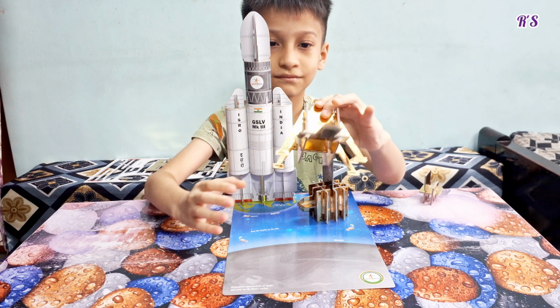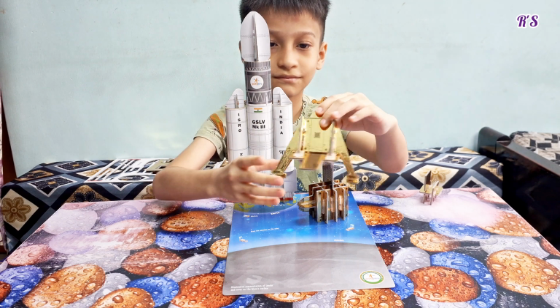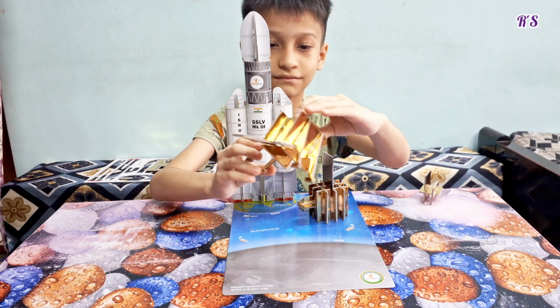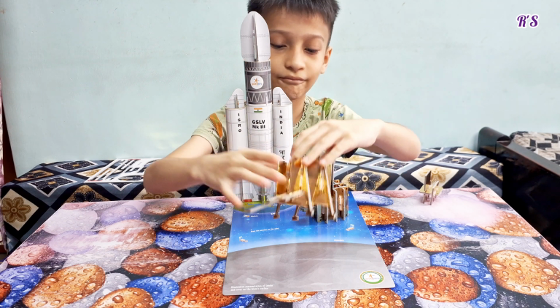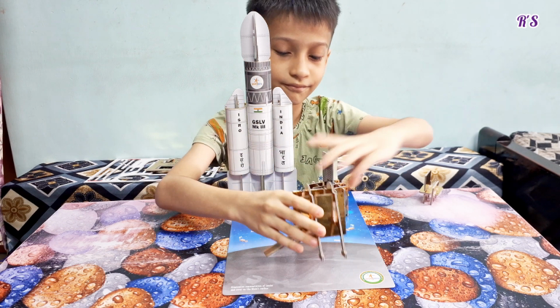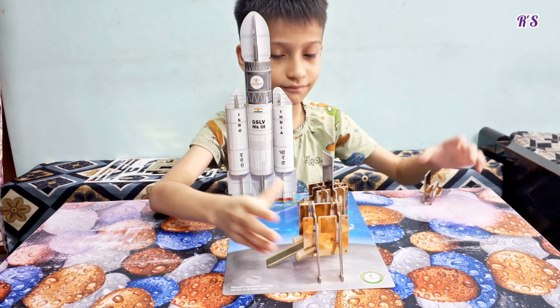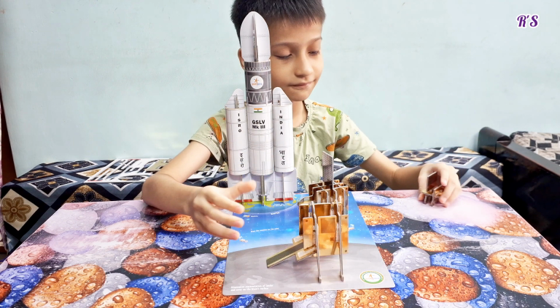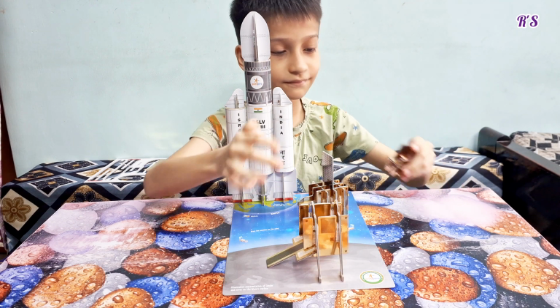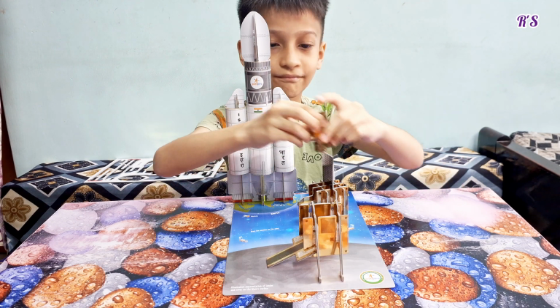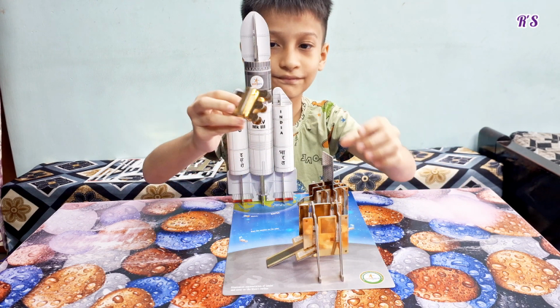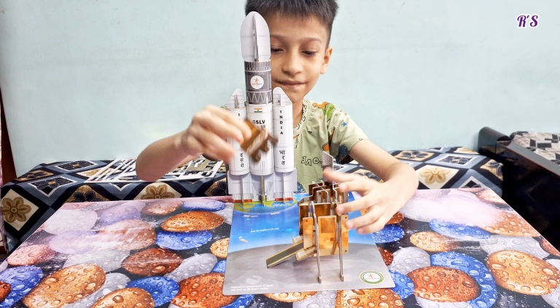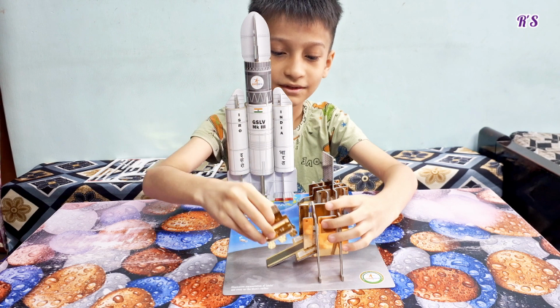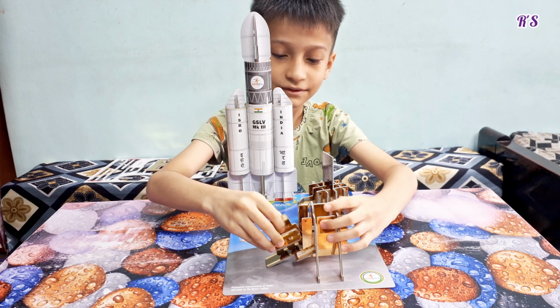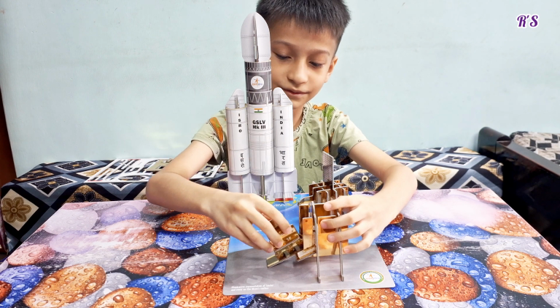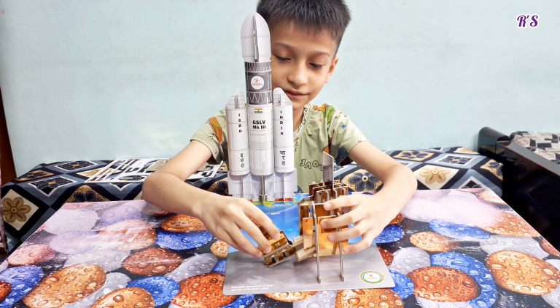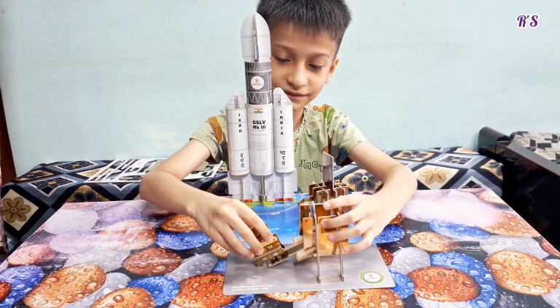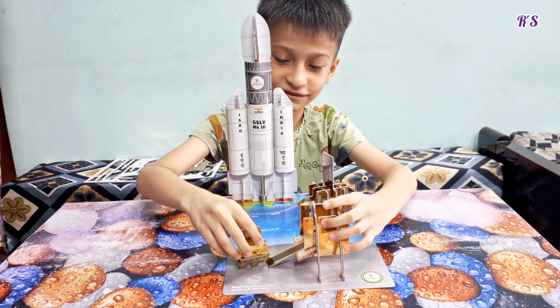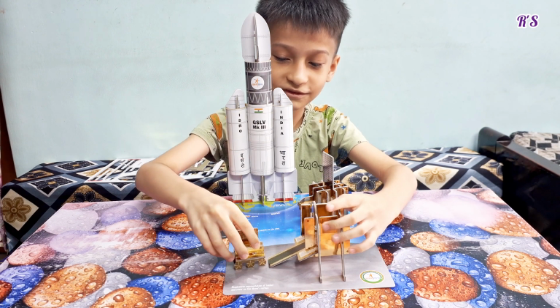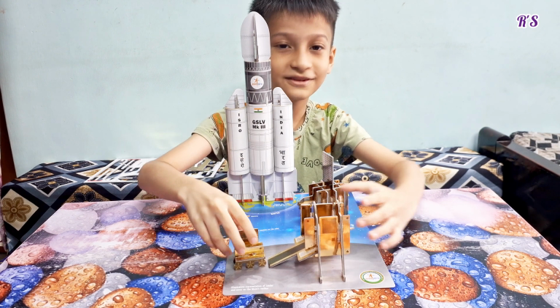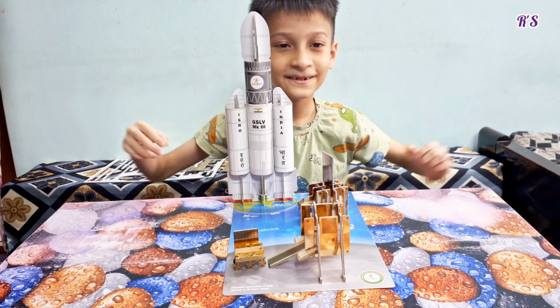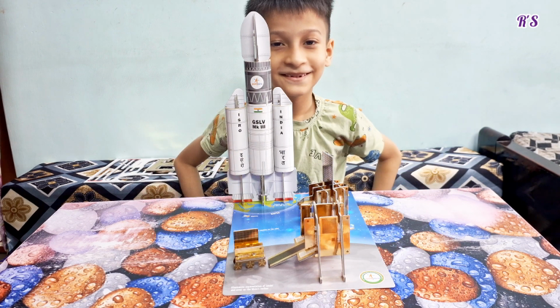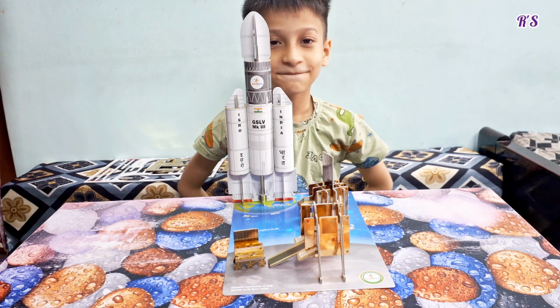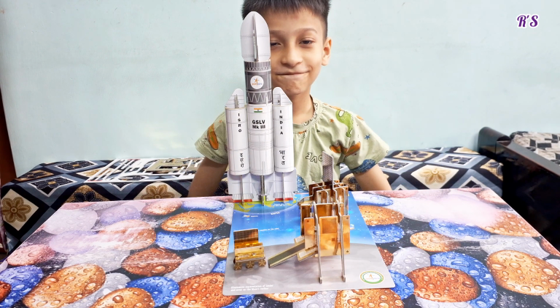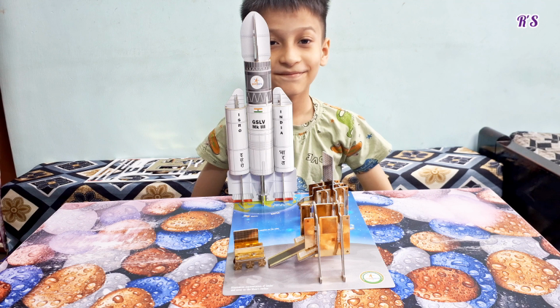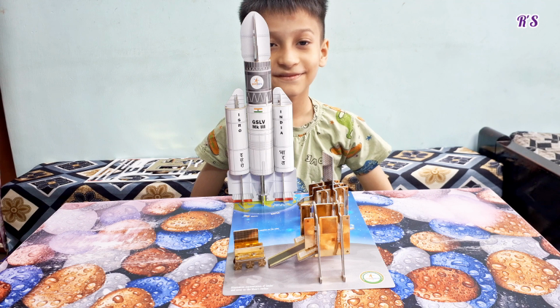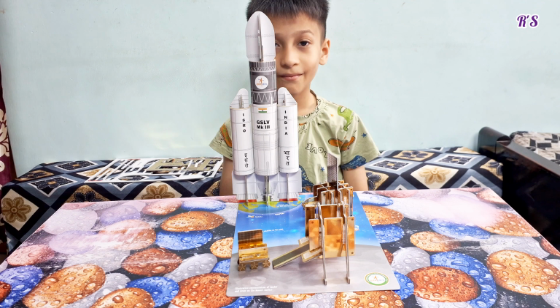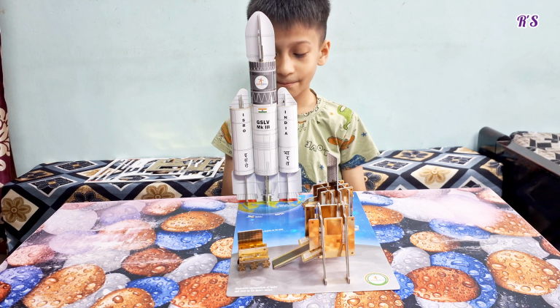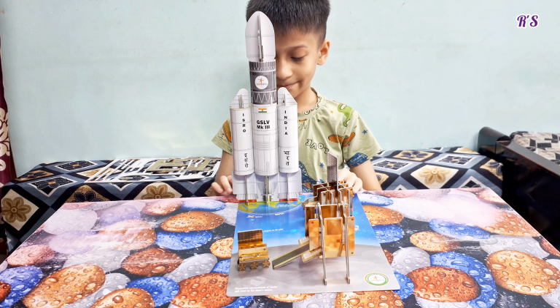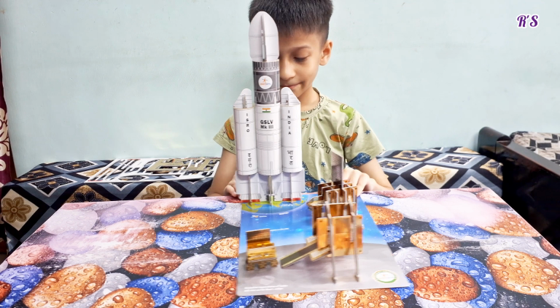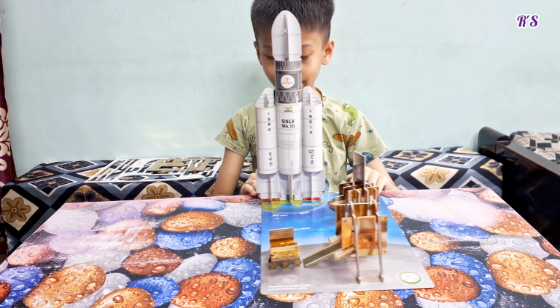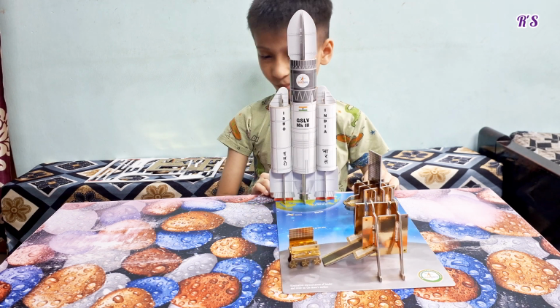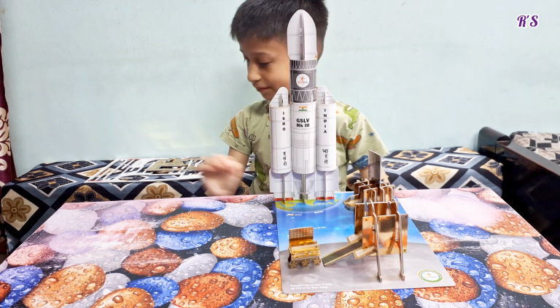This is my GSLV Mark 3 Rocket, Orbiter, Vikram Lander, and Pragyan Rover. We are celebrating the achievement of ISRO.